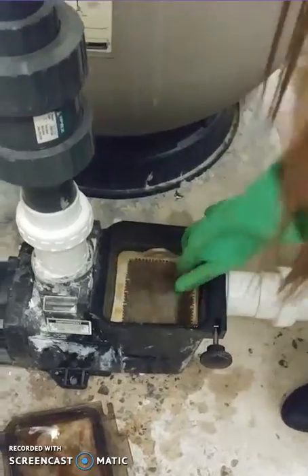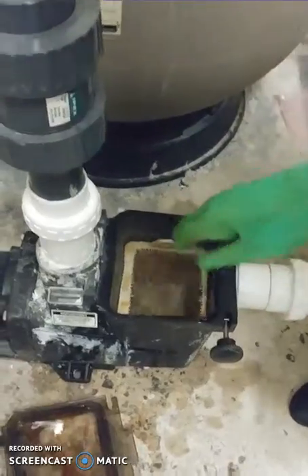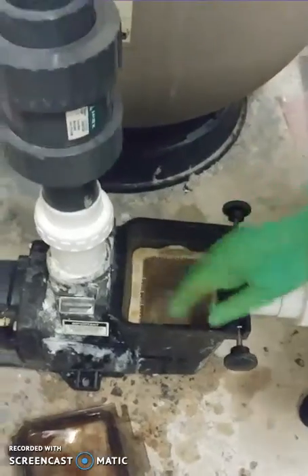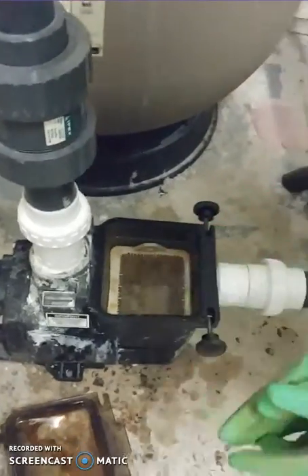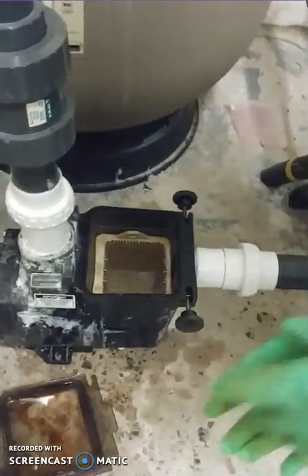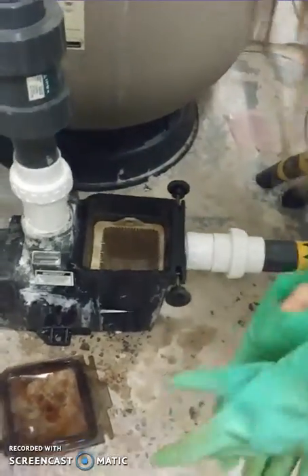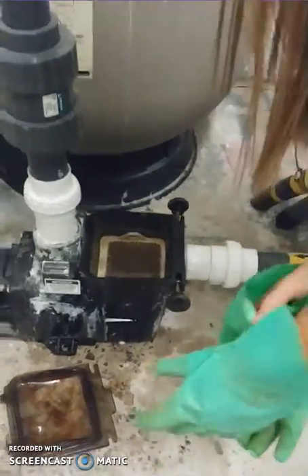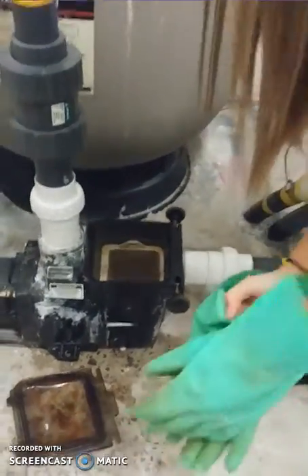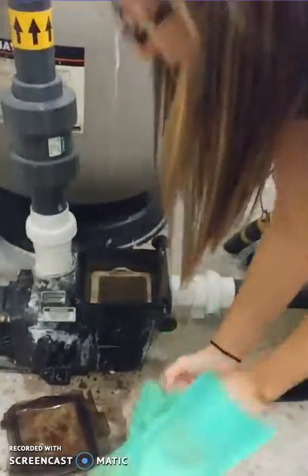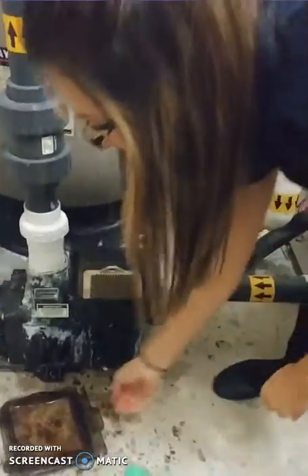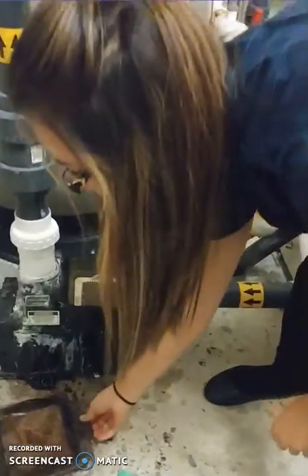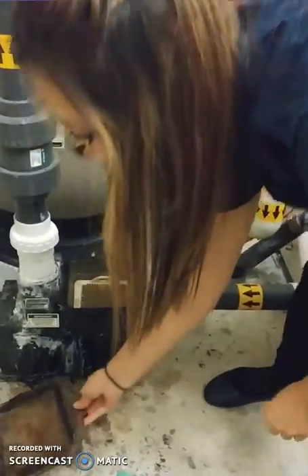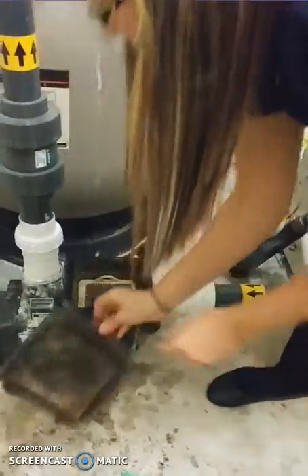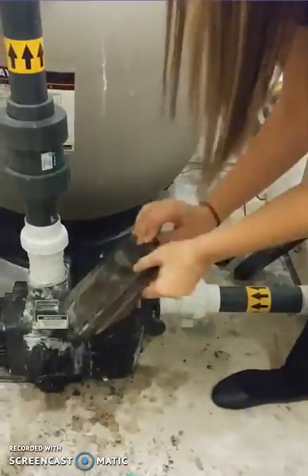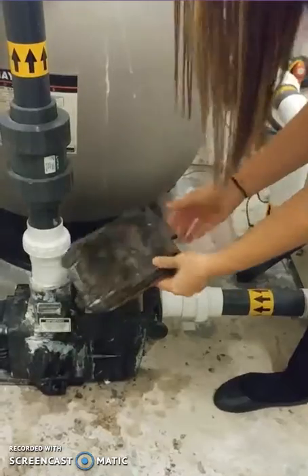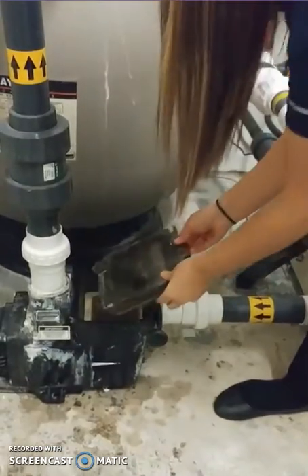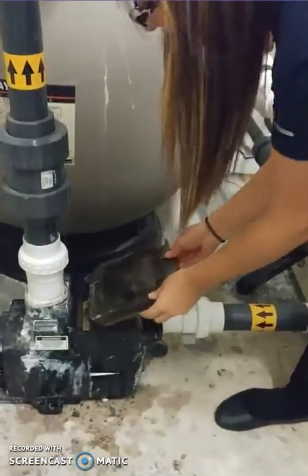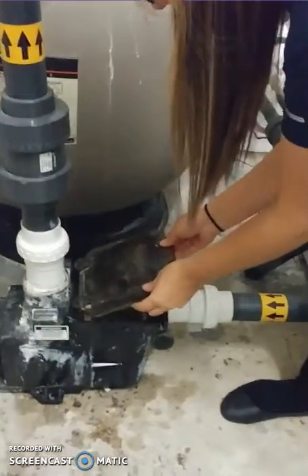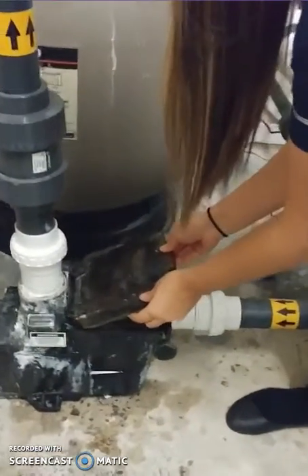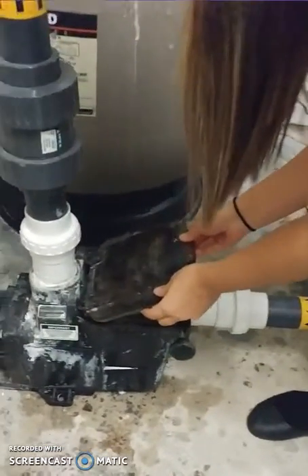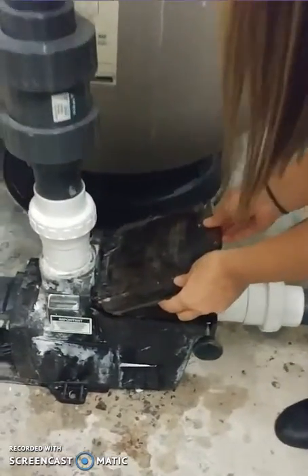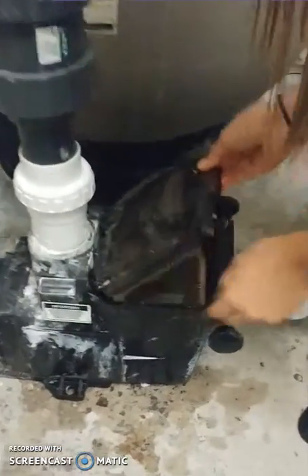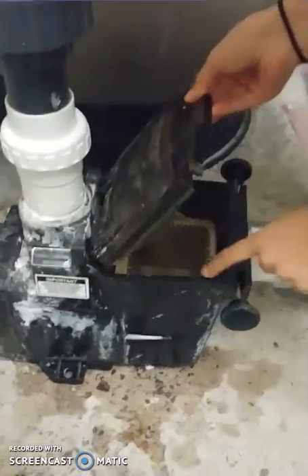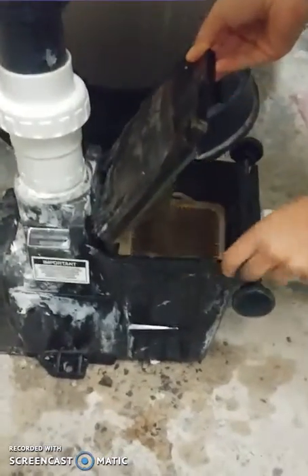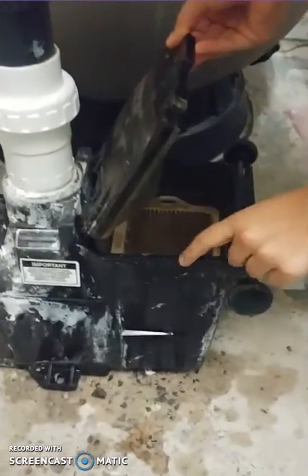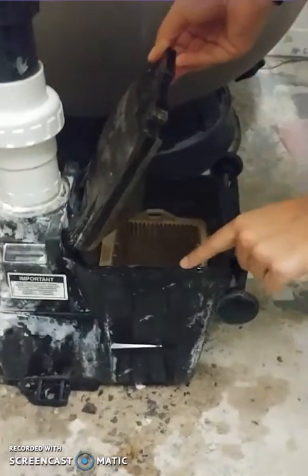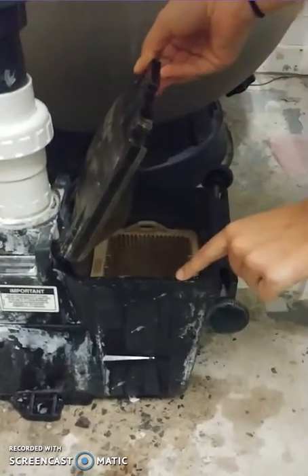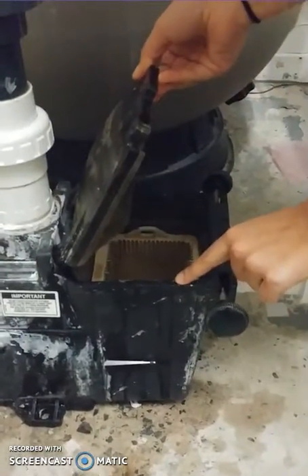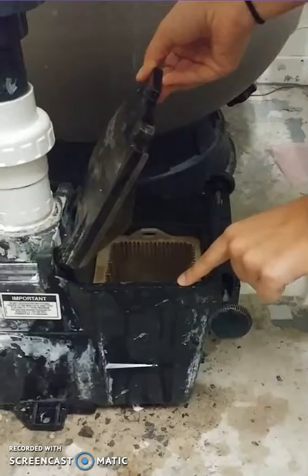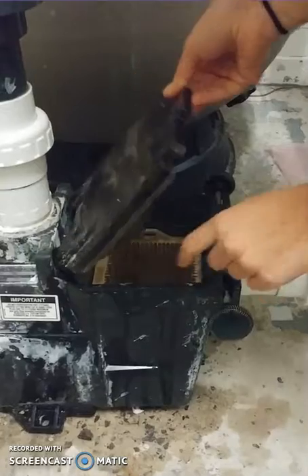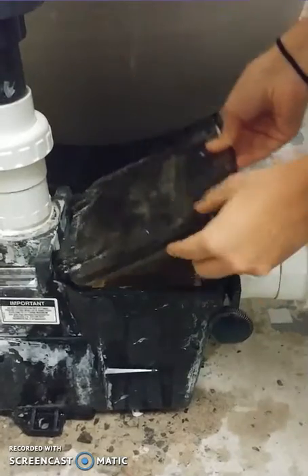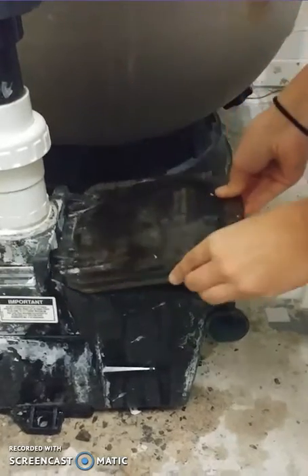Then you're going to have to put back the lid. Before you put back the lid, make sure that the little rubber is still around — this will prevent any leaks from the pump.